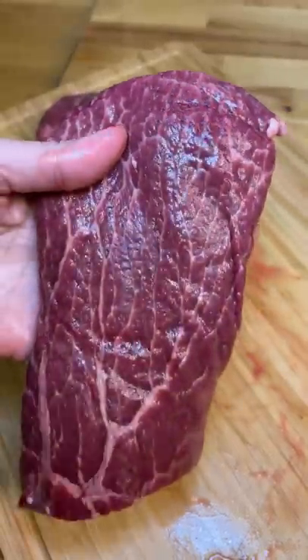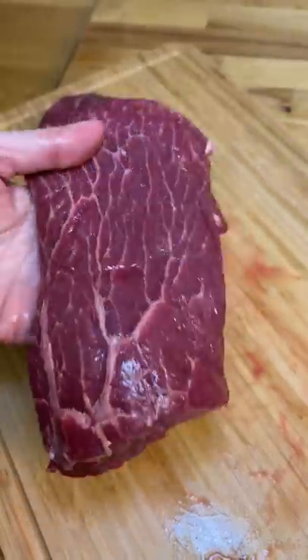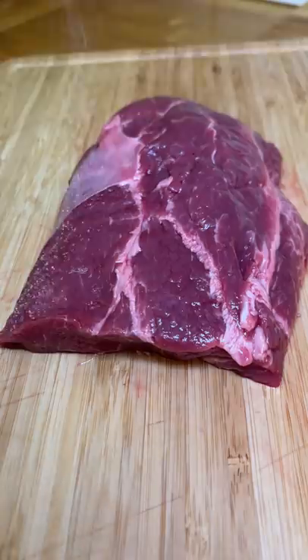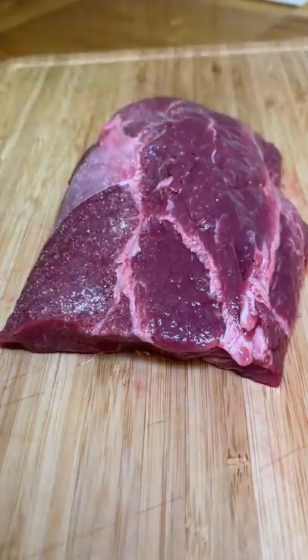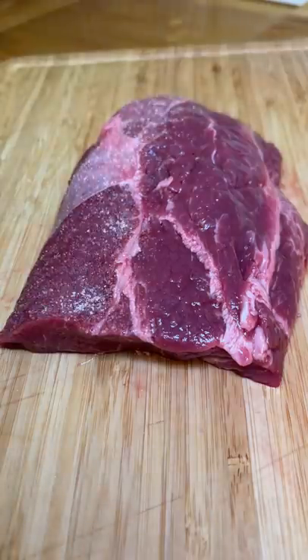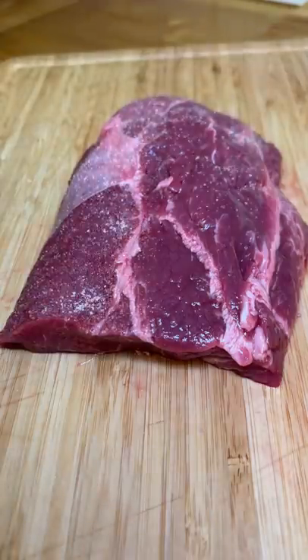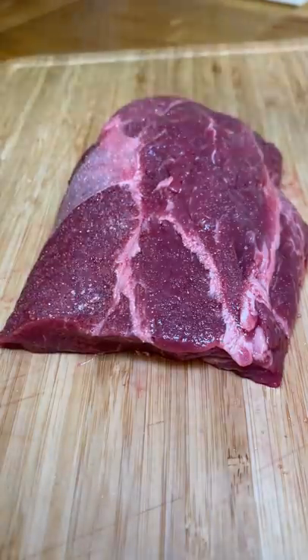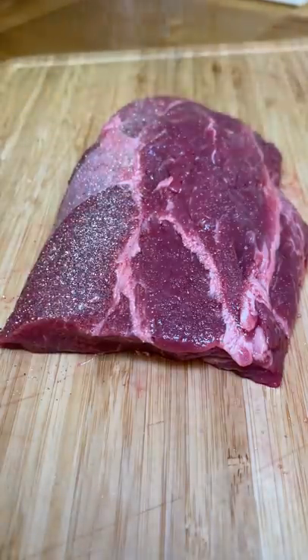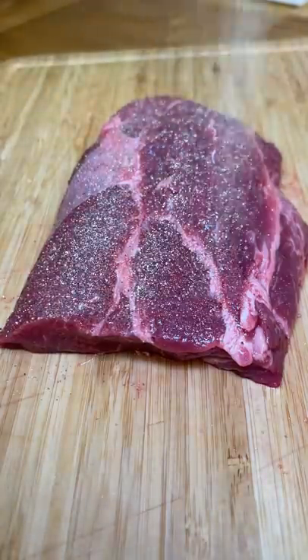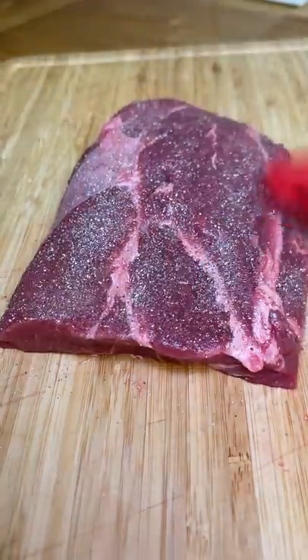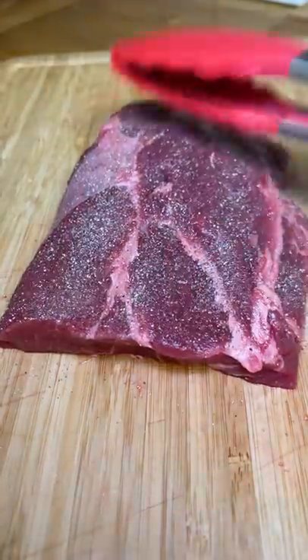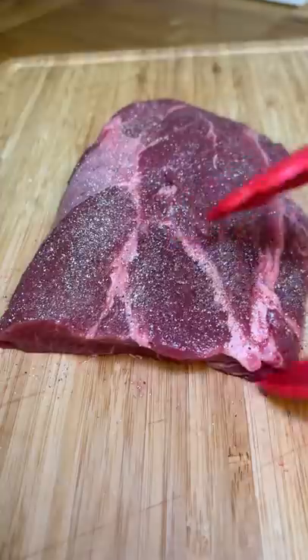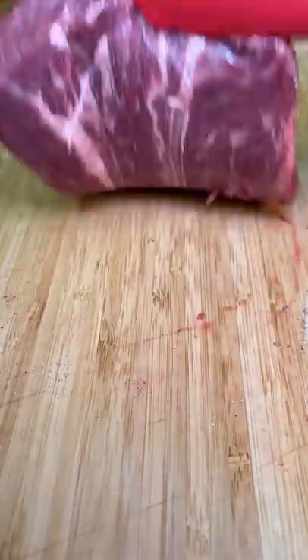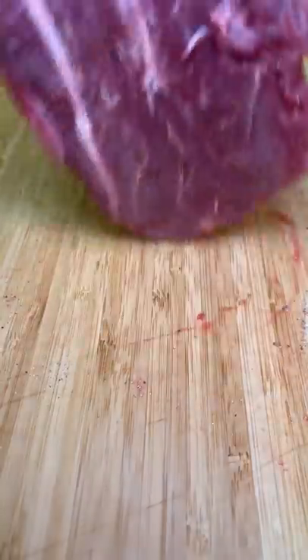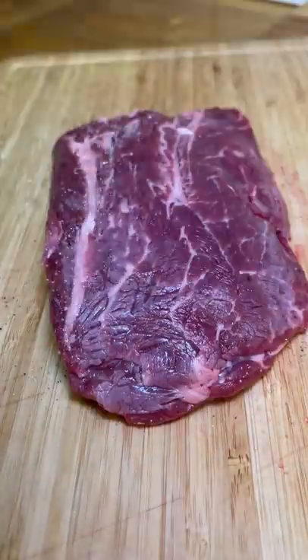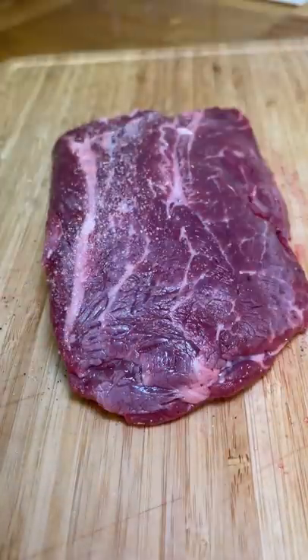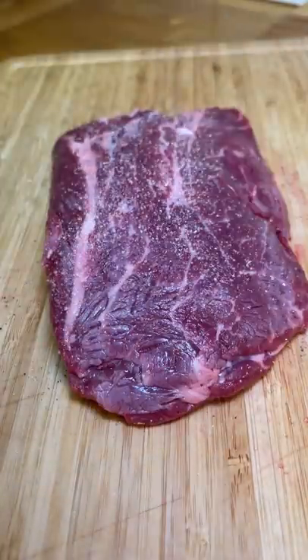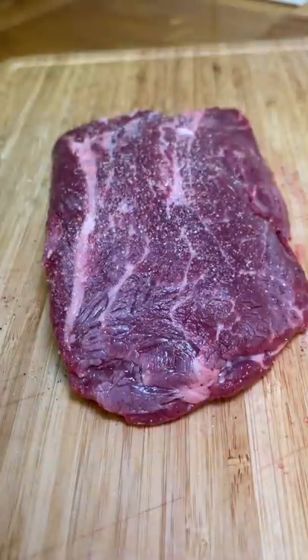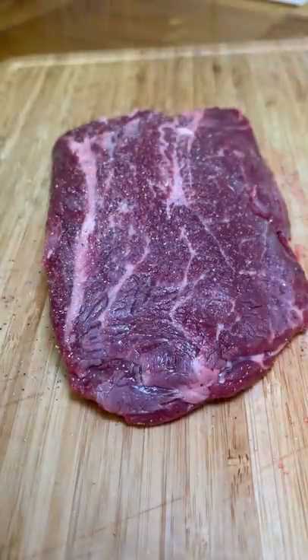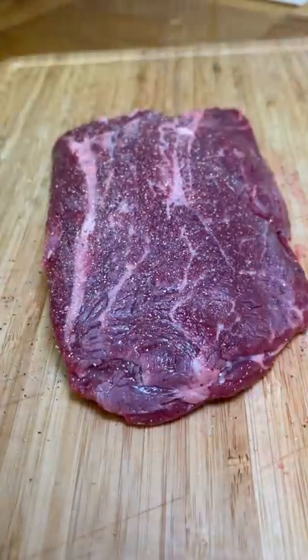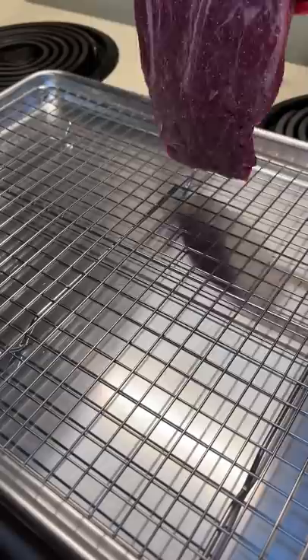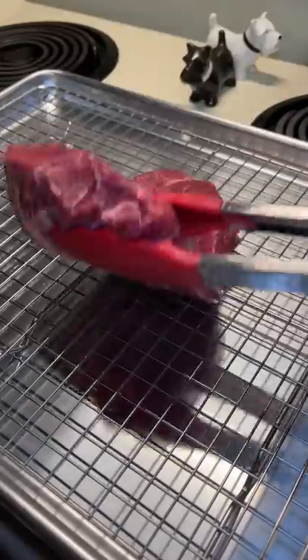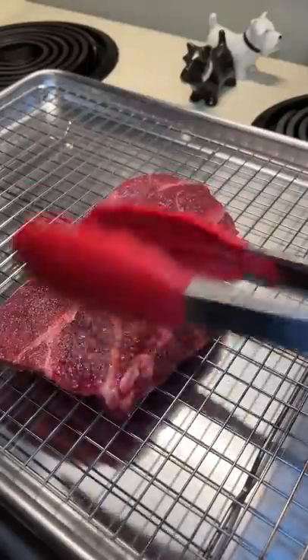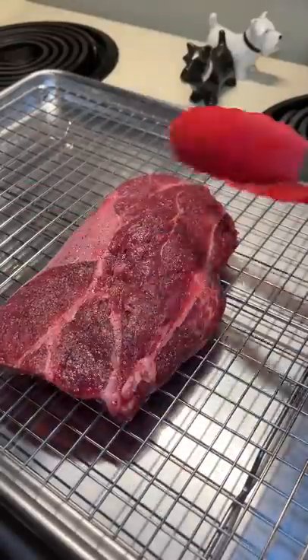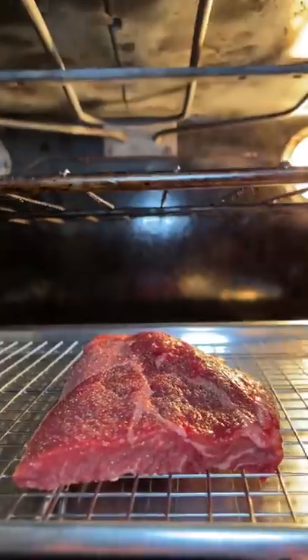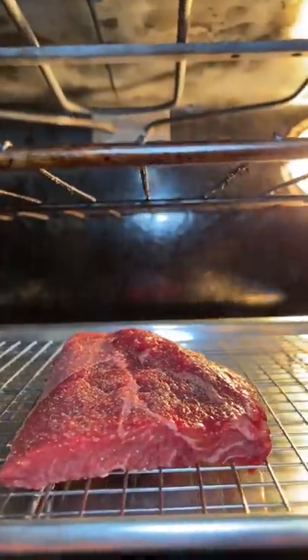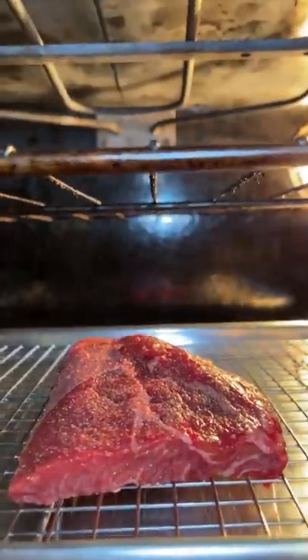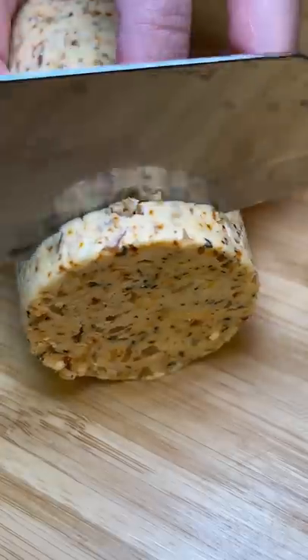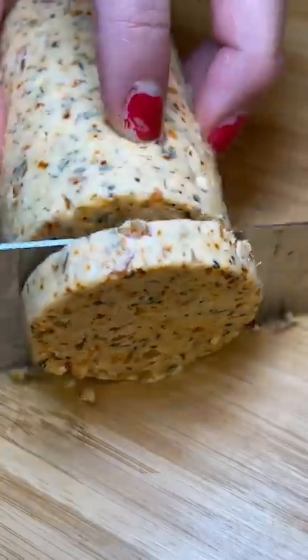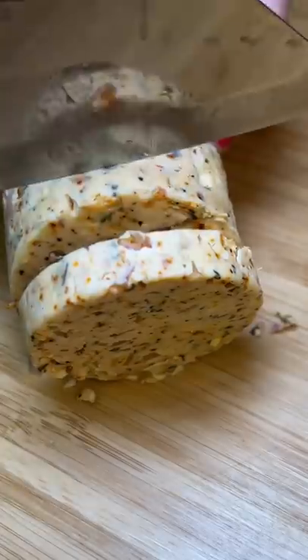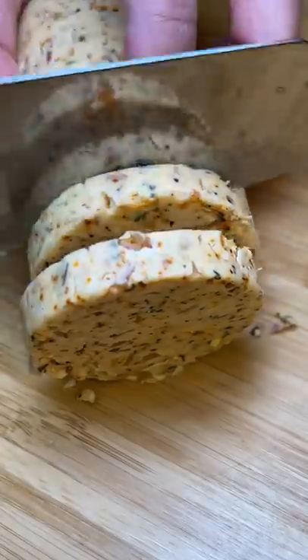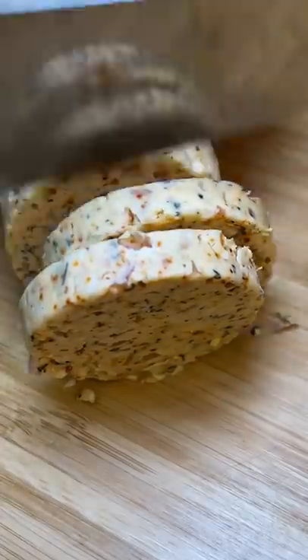I cut it in half and saved the smaller piece to make beef fajitas. For the remaining piece, I seasoned it with salt and pepper on both sides. I really didn't know how long to put it in the oven for, so I tried 10 minutes at 250 degrees Fahrenheit.